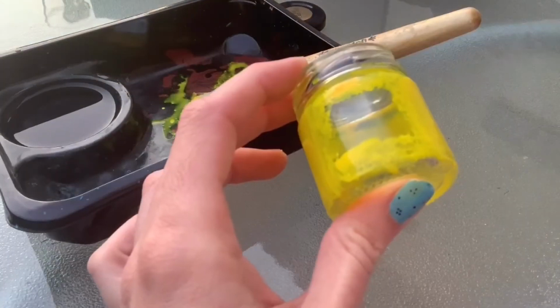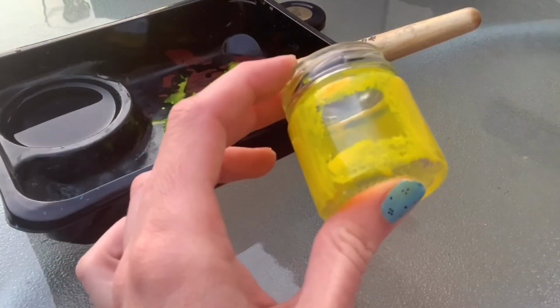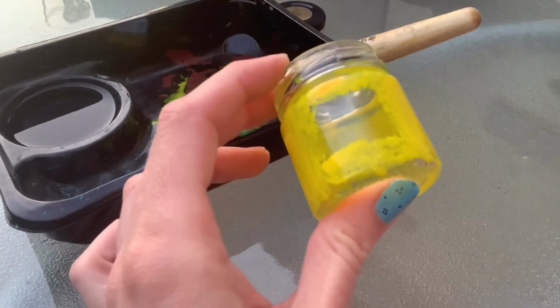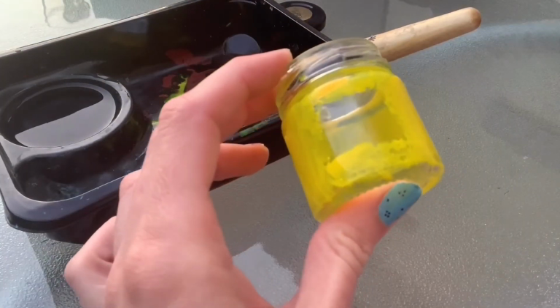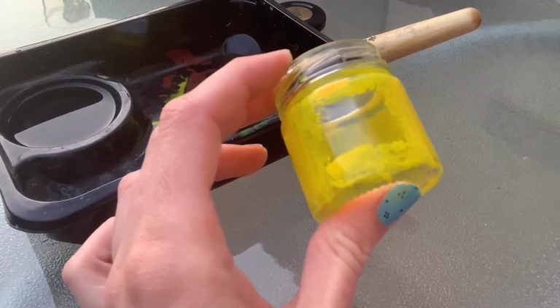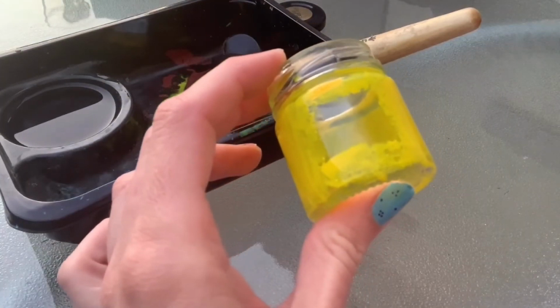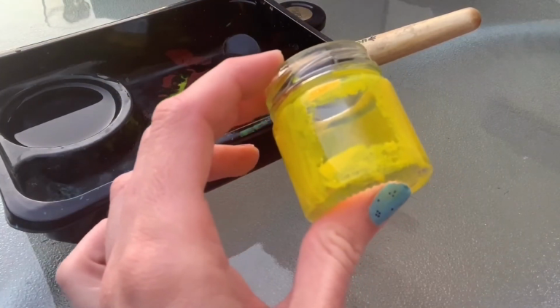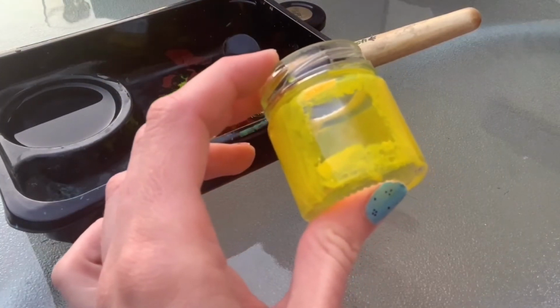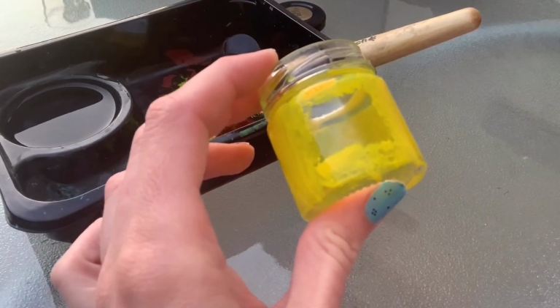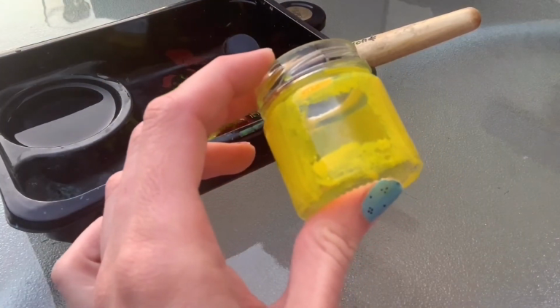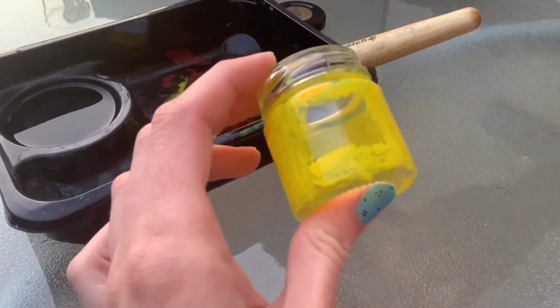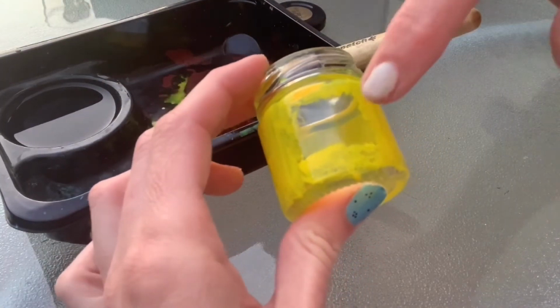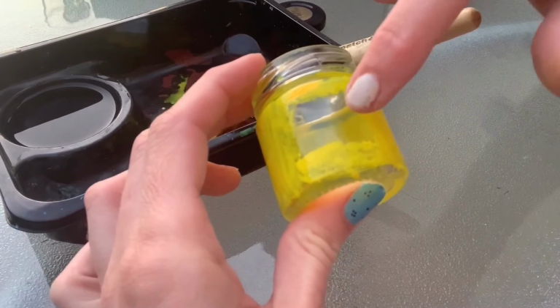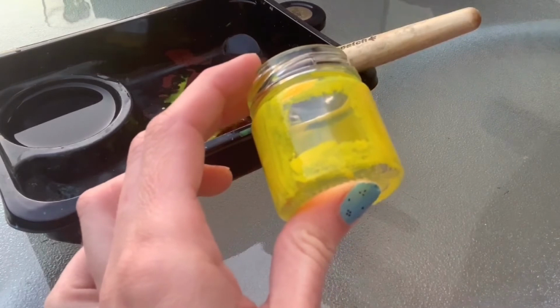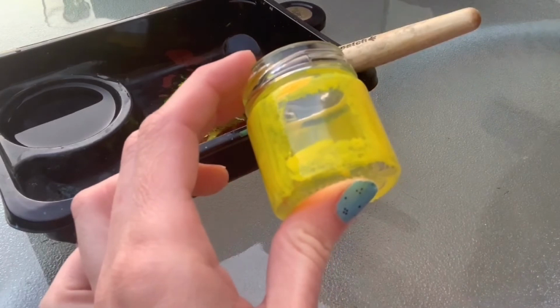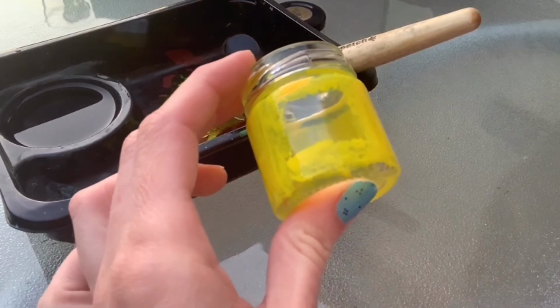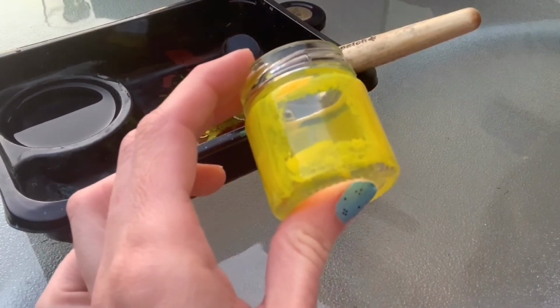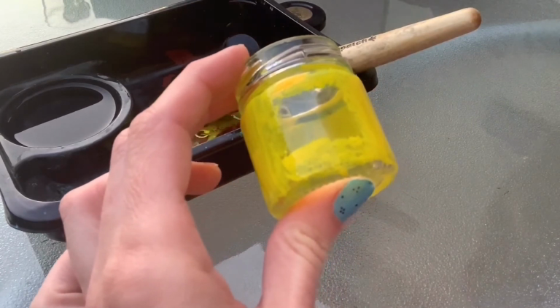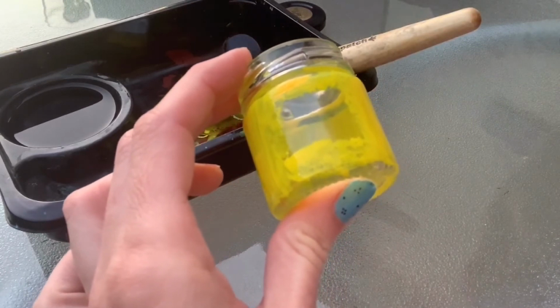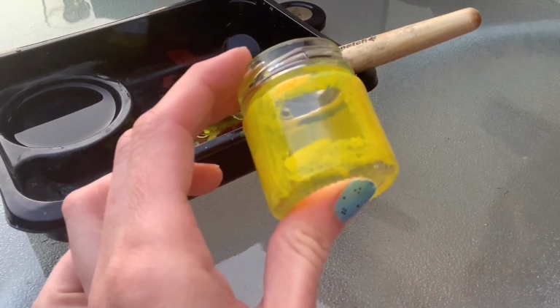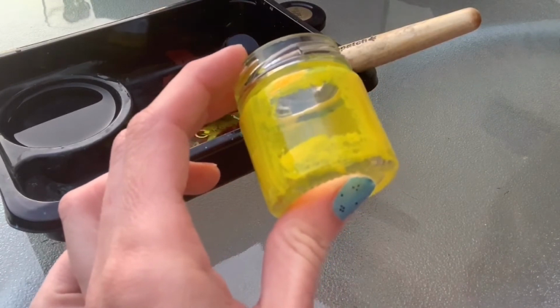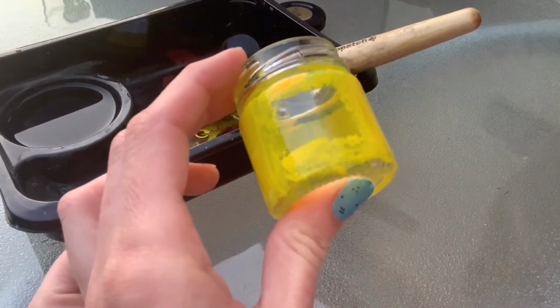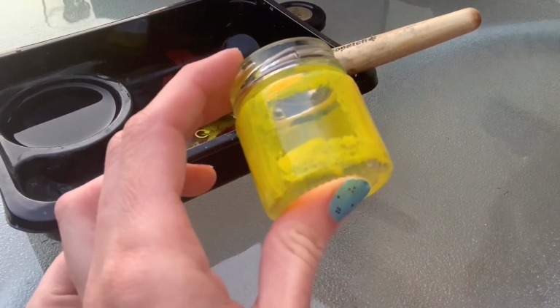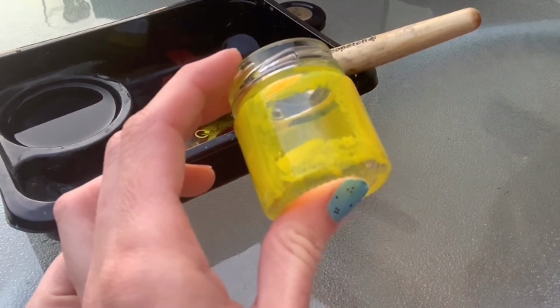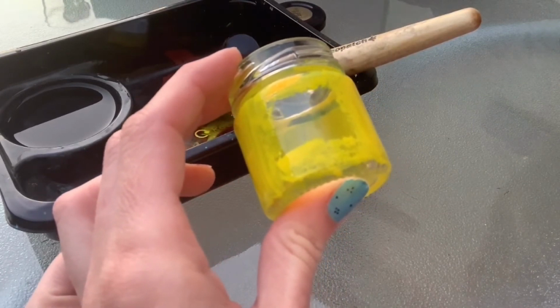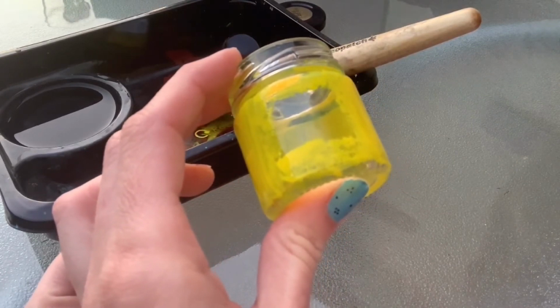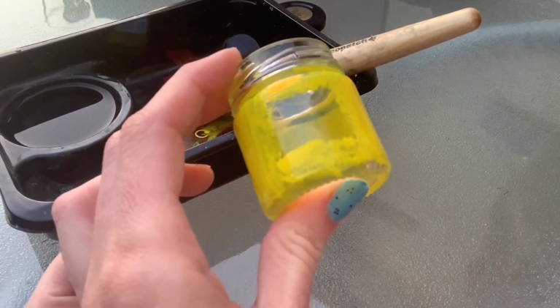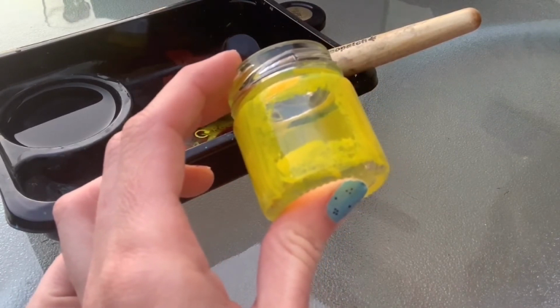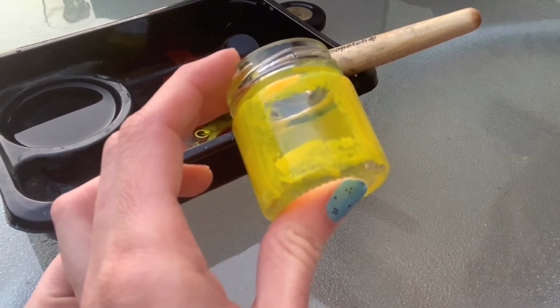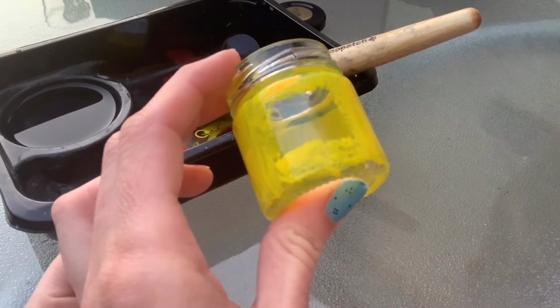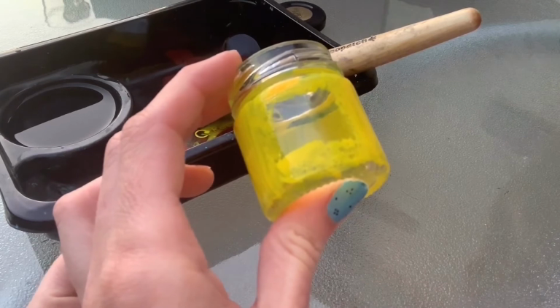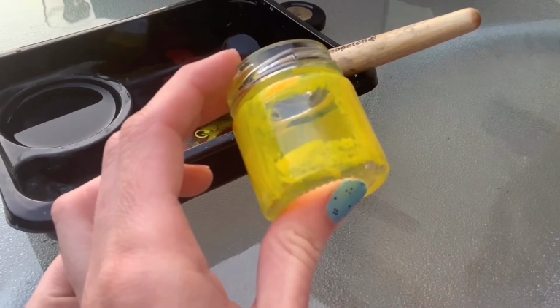I've painted around the outside of my jar using yellow paint and I've left a little gap in the middle for the window, so now I'm just going to let the walls of the fairy house dry.